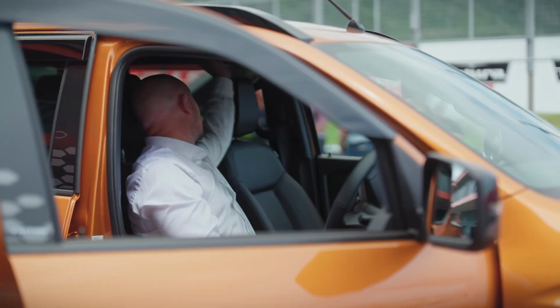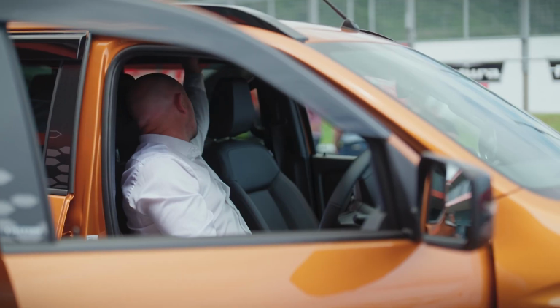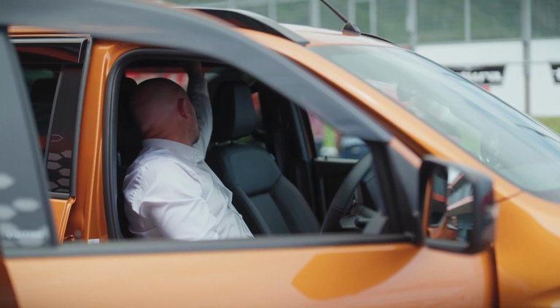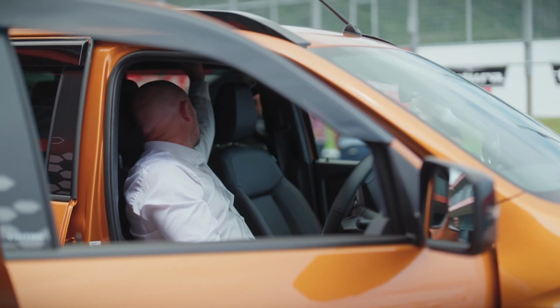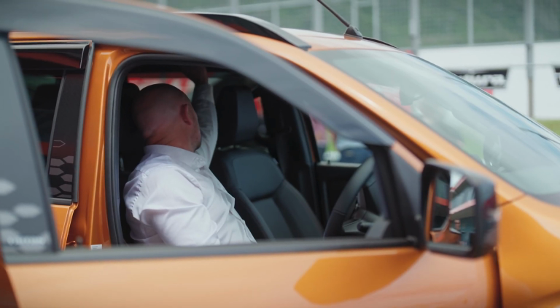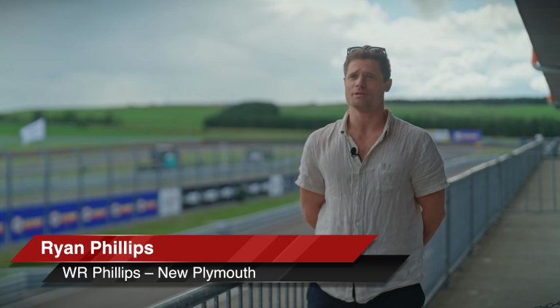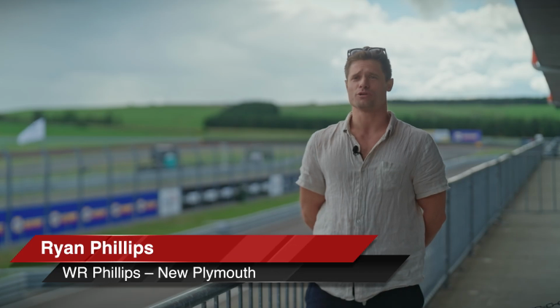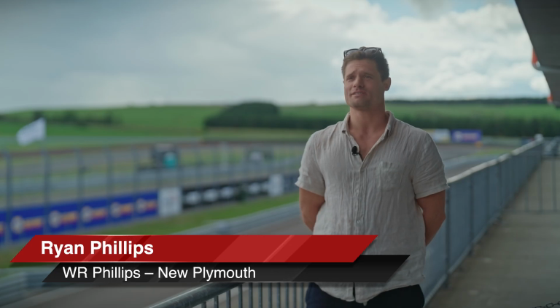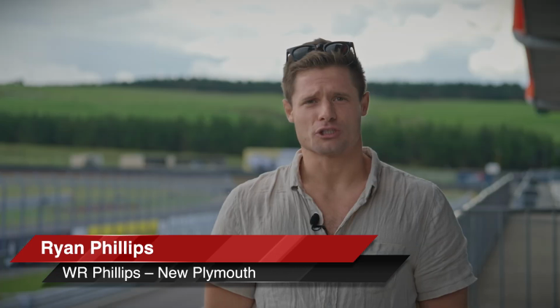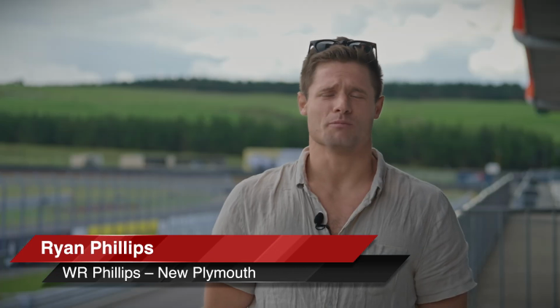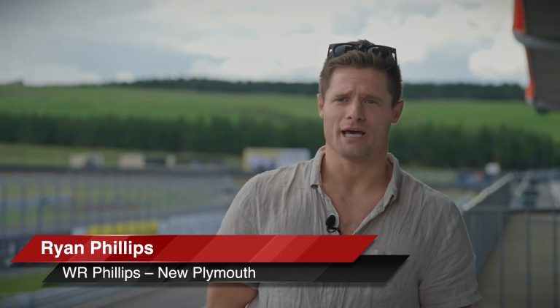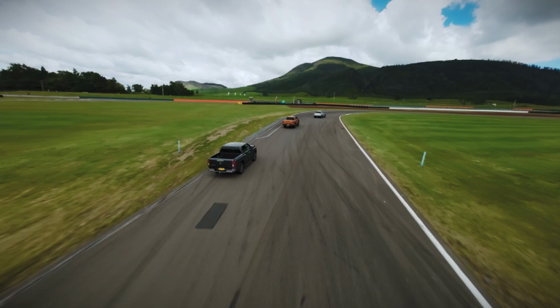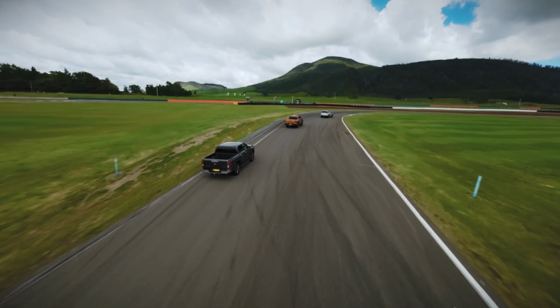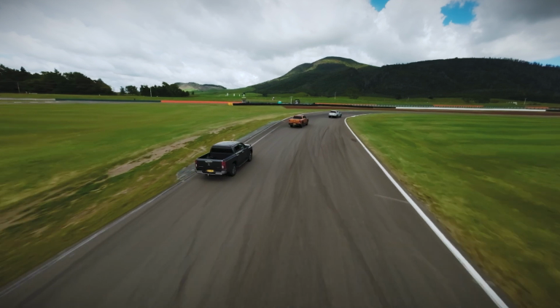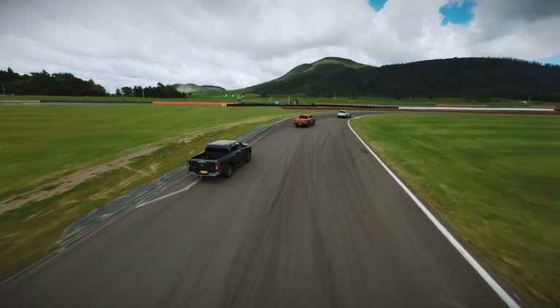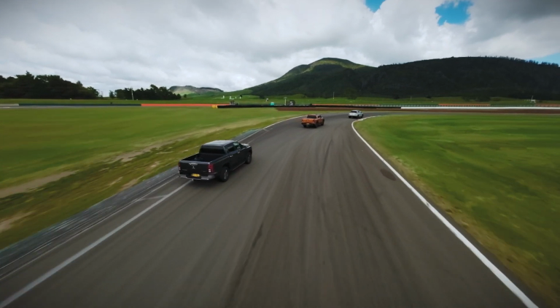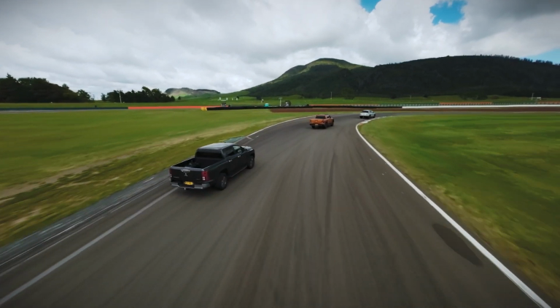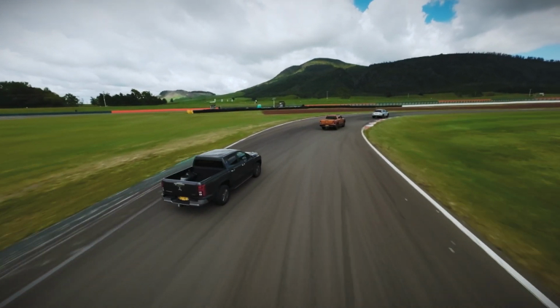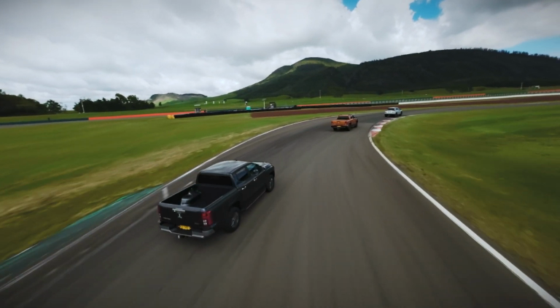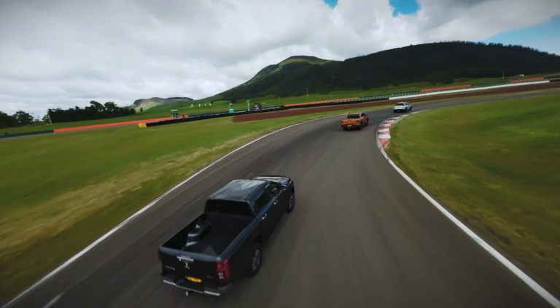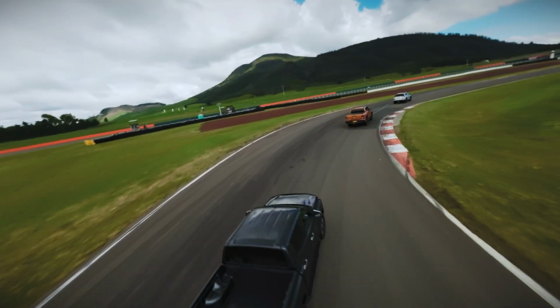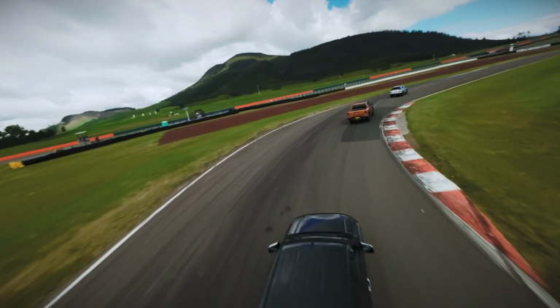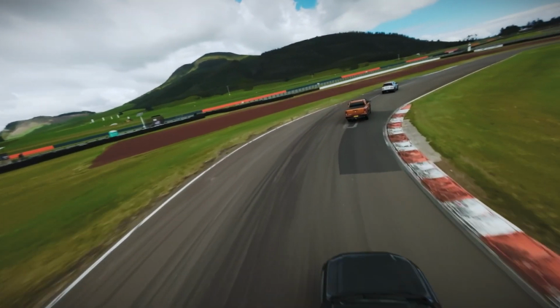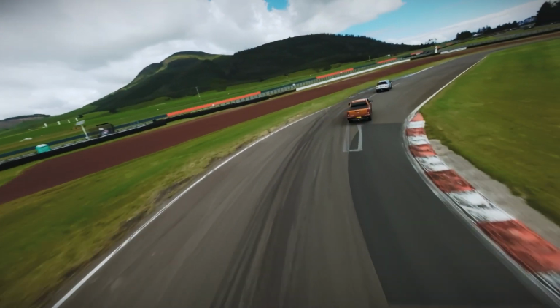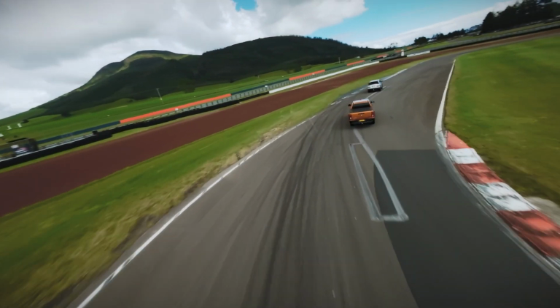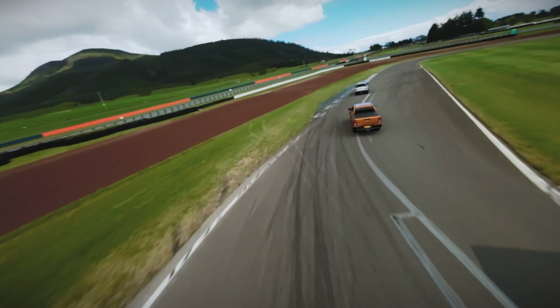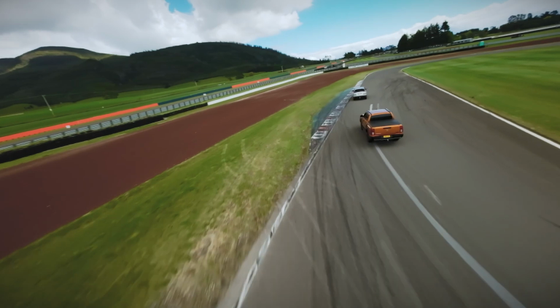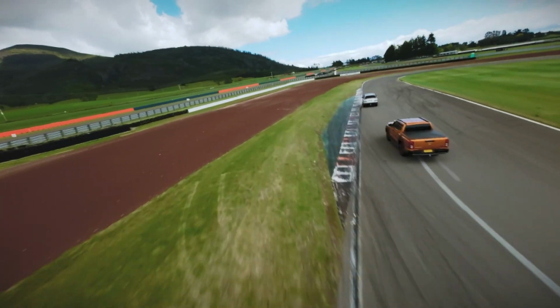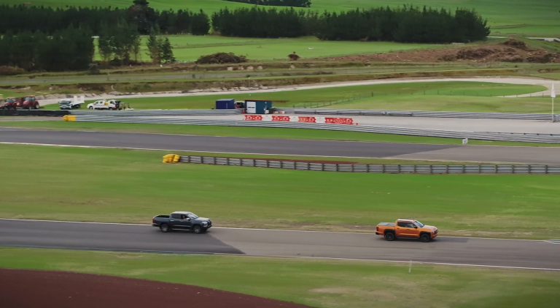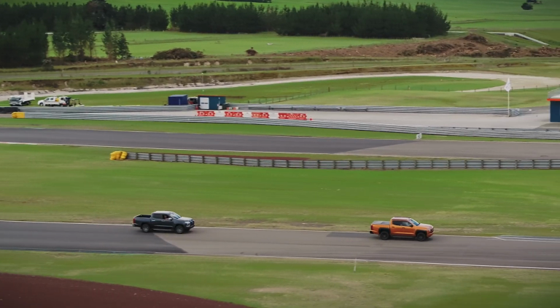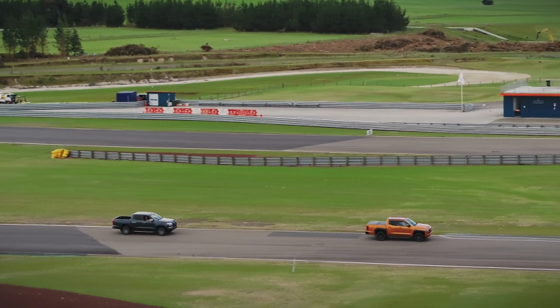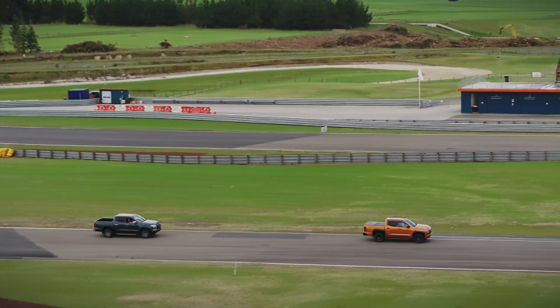Just across the board, so many improvements. Bigger truck, more powerful — the spec is incredible. Things like the Mitsubishi Super Select four-wheel drive across the range with our four-wheel drives is fantastic.